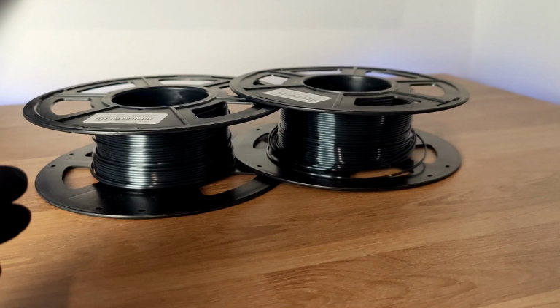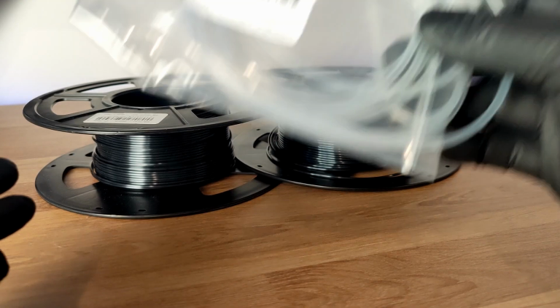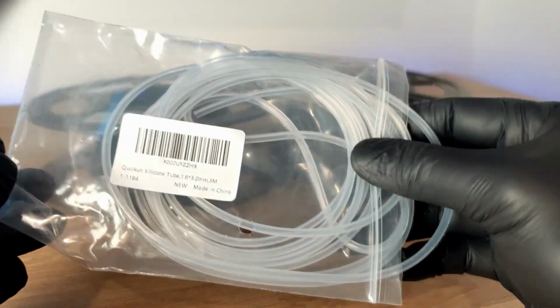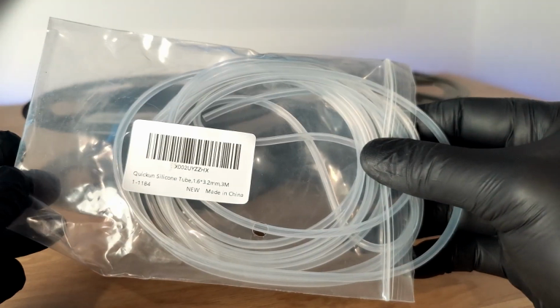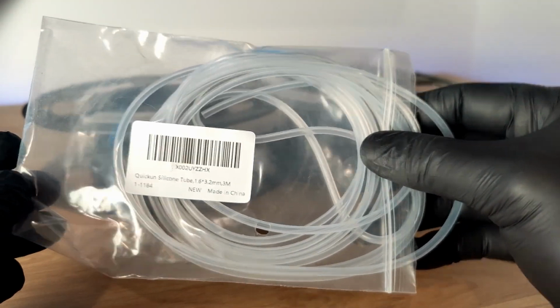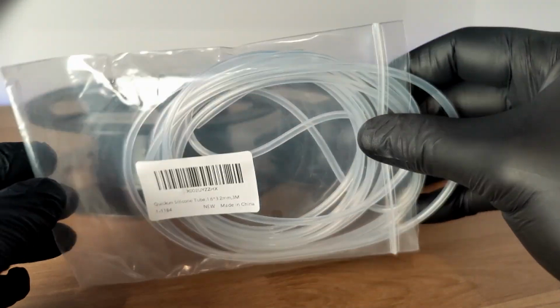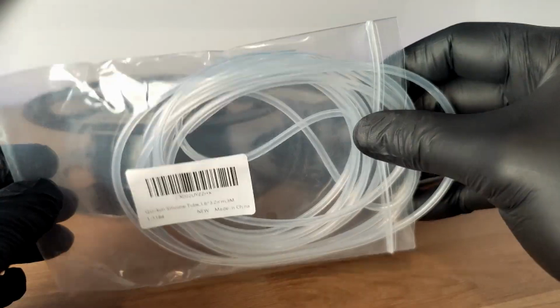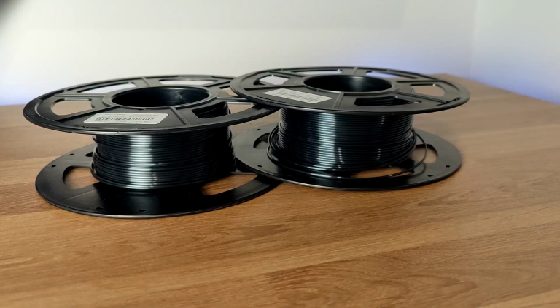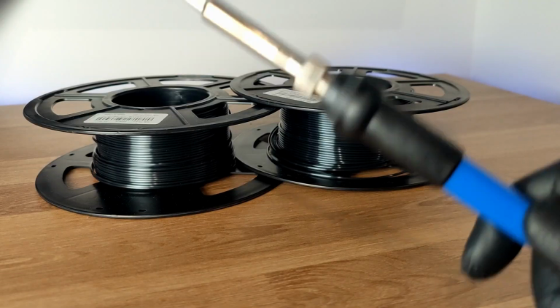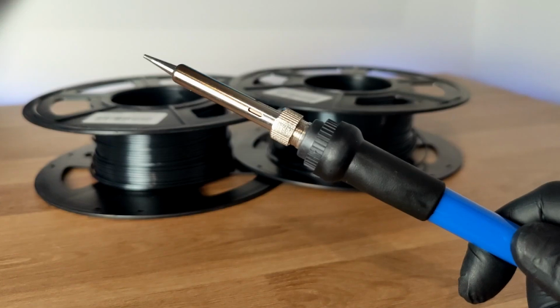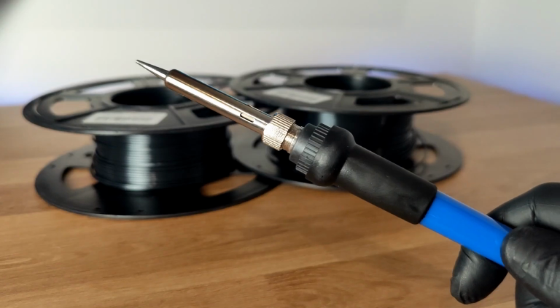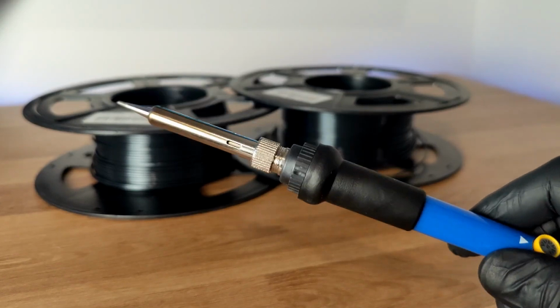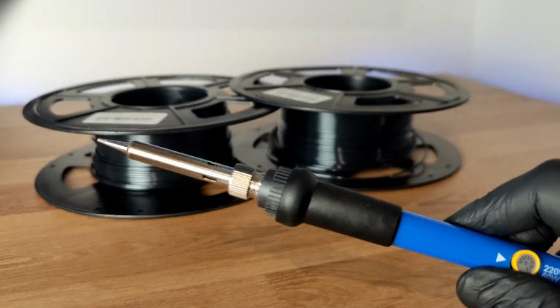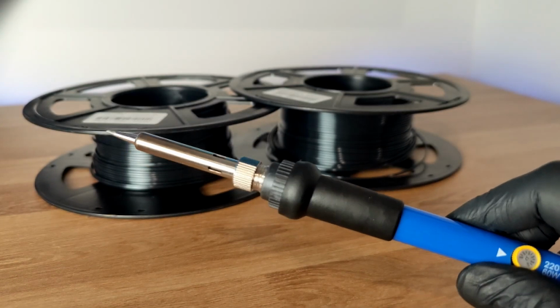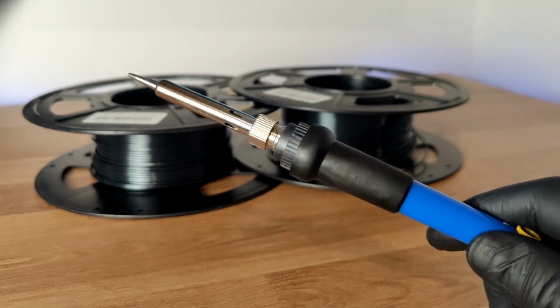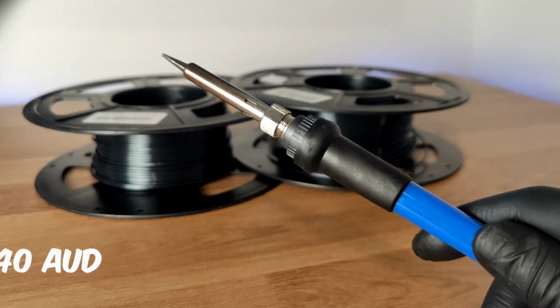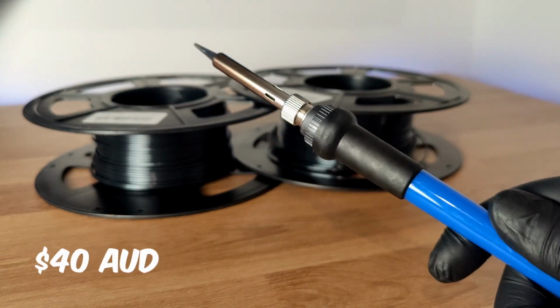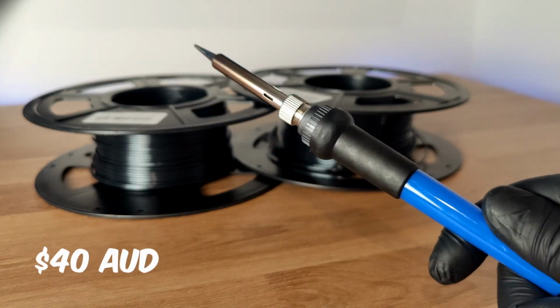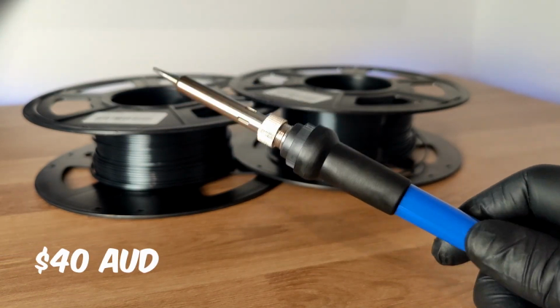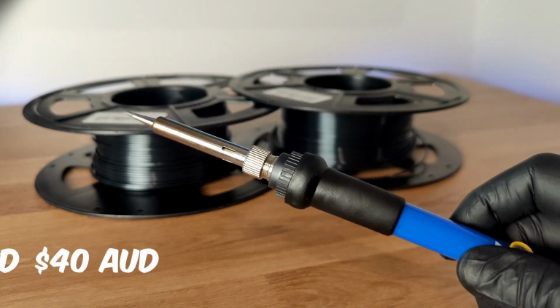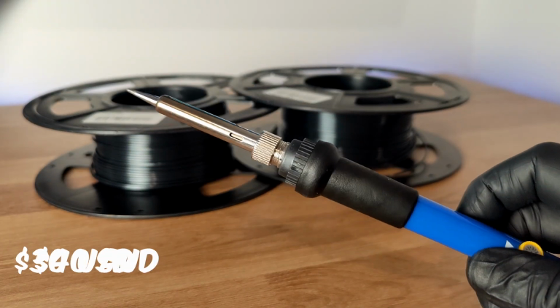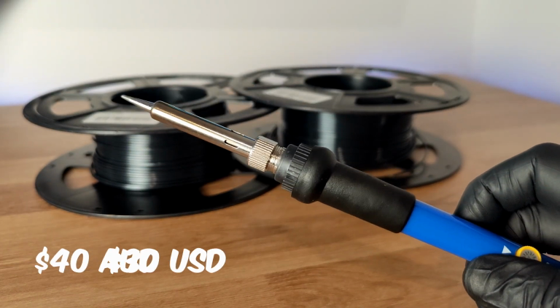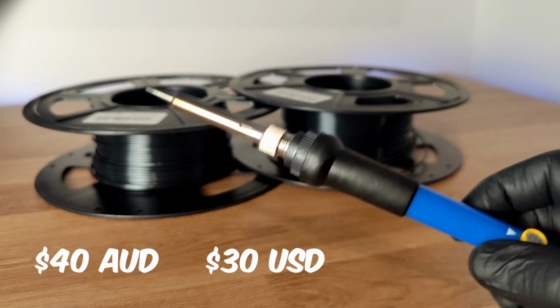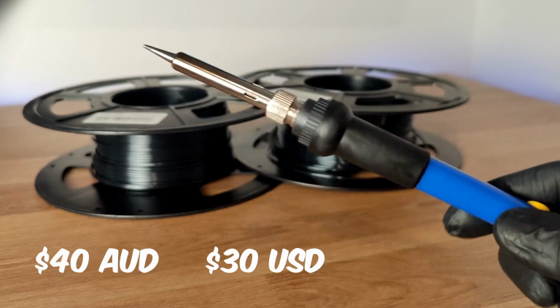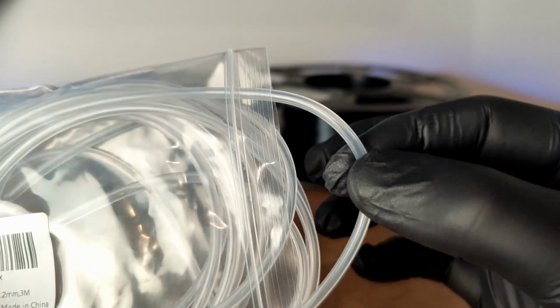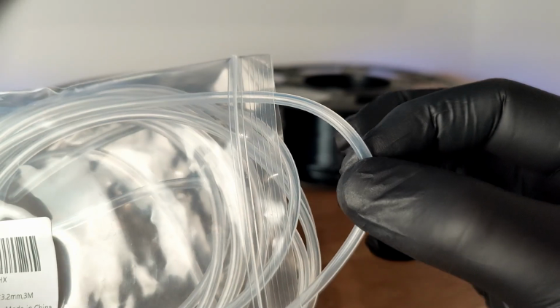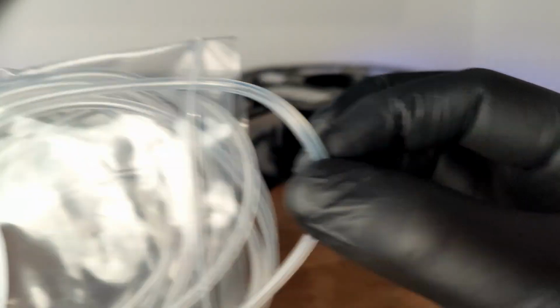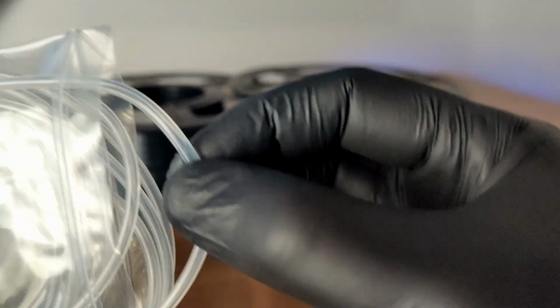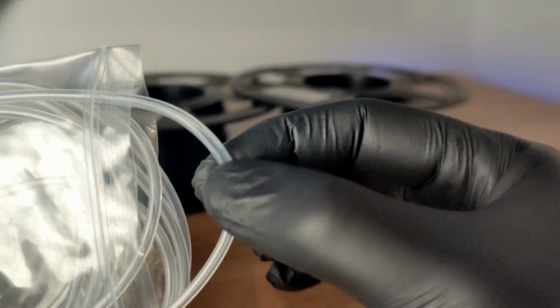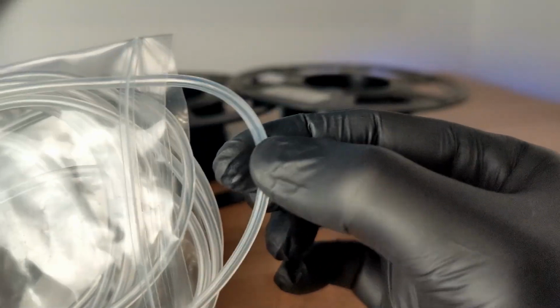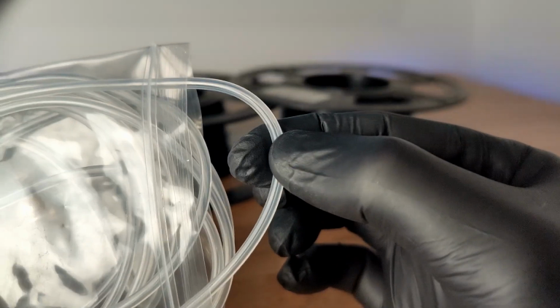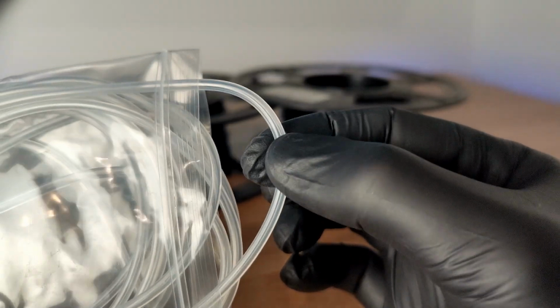All you'll need is a roll of silicone tubing and a soldering iron. The total cost comes to around $40 Australian or $30 US. Now depending on how frequently you need to join your filament,